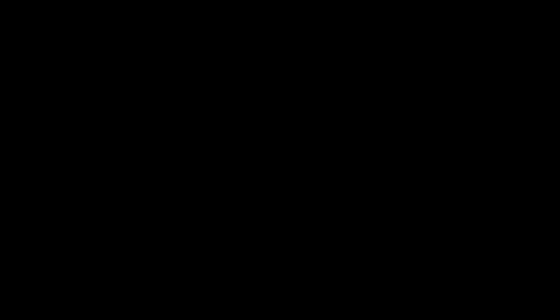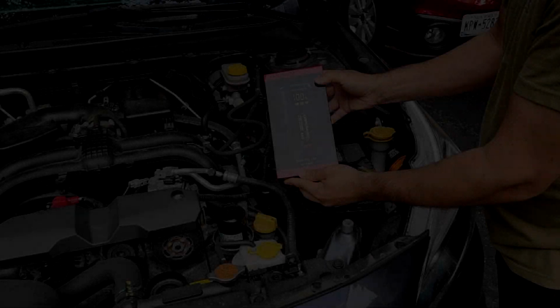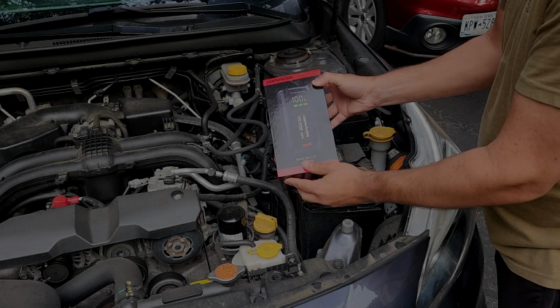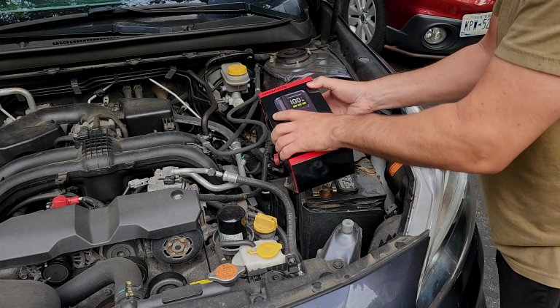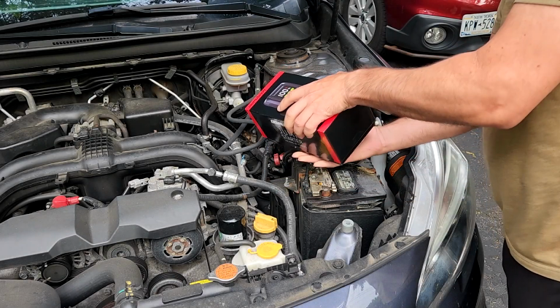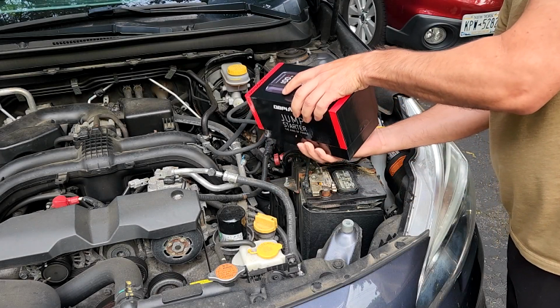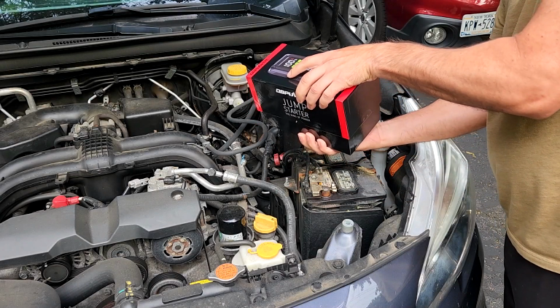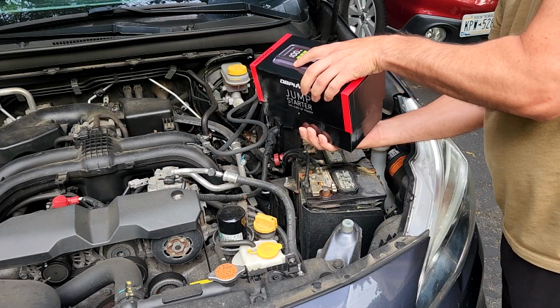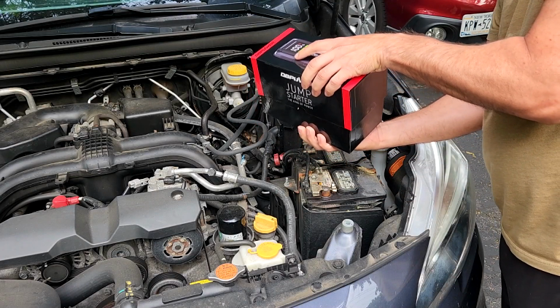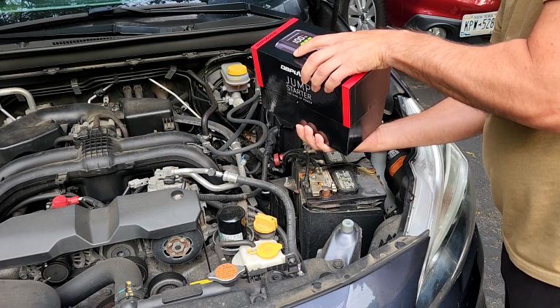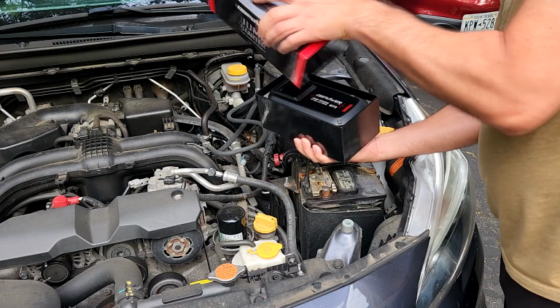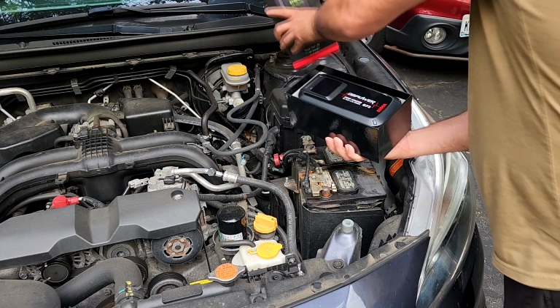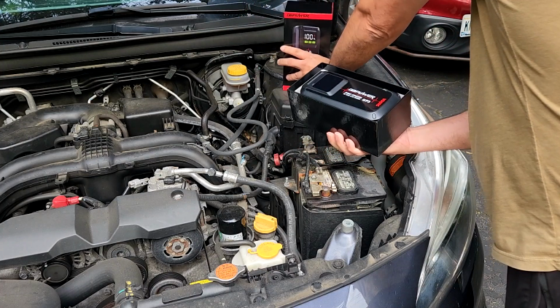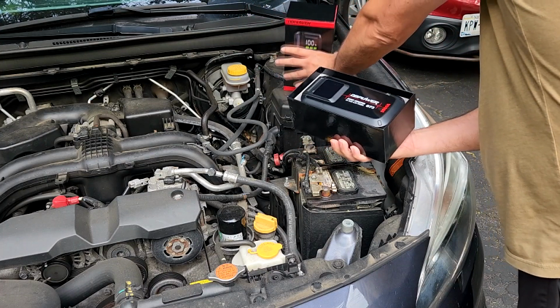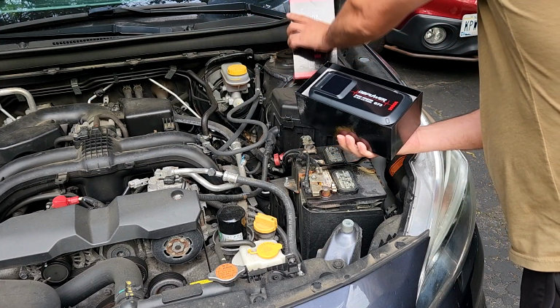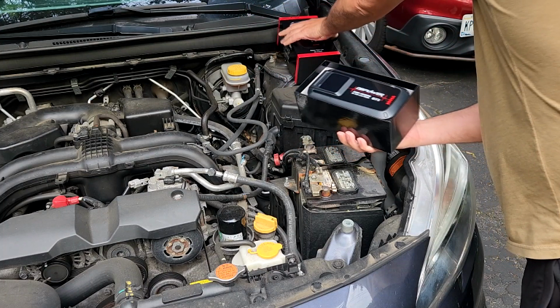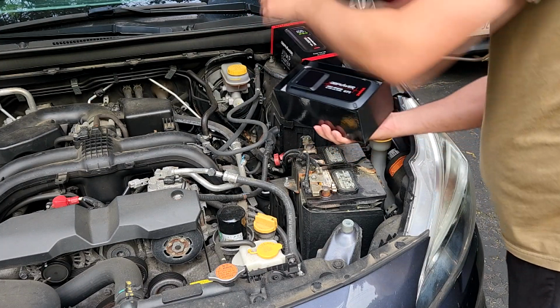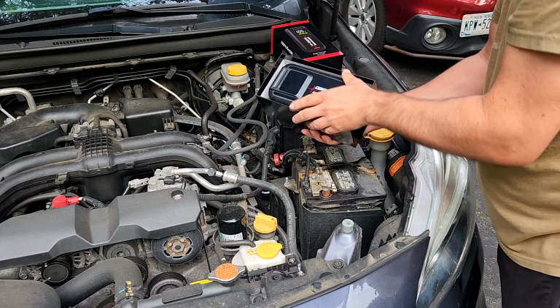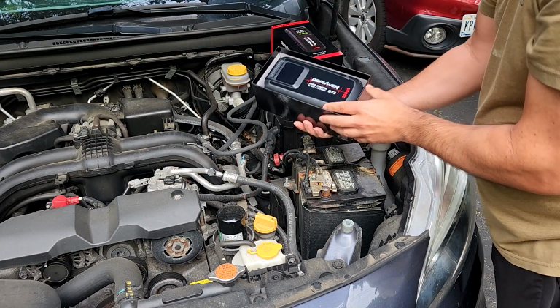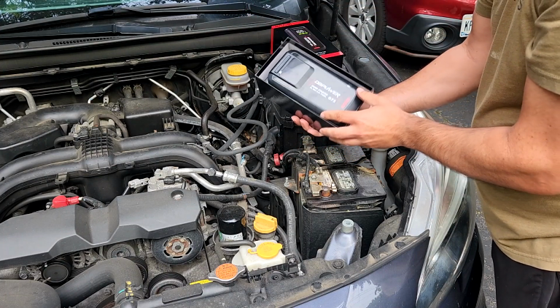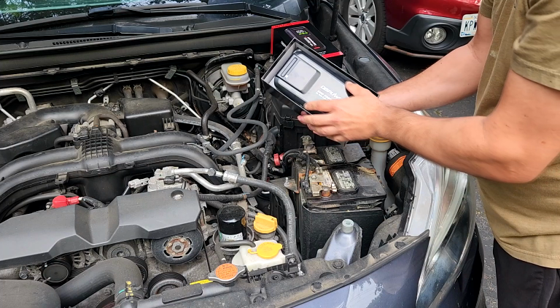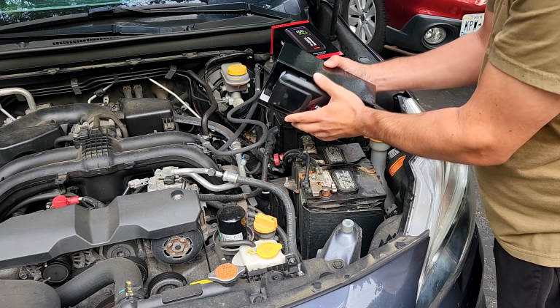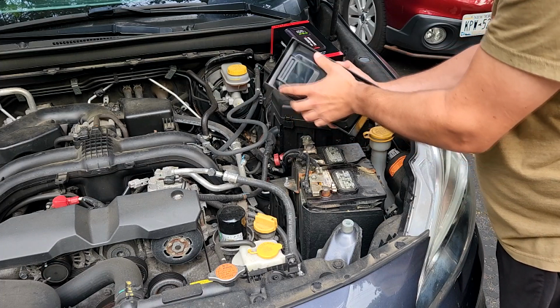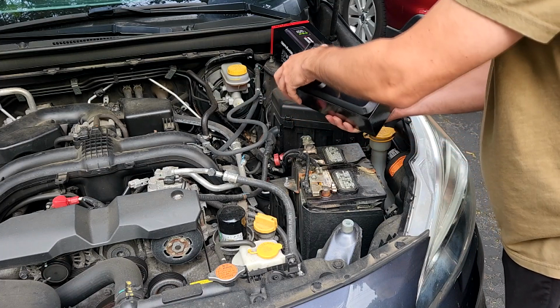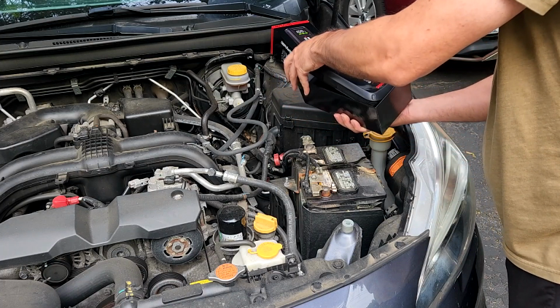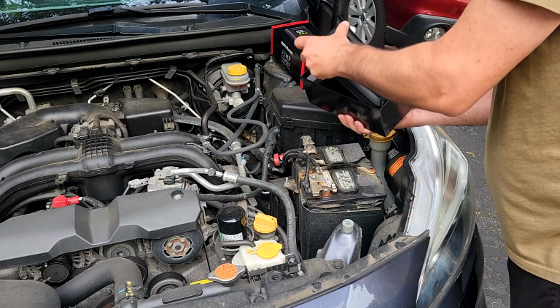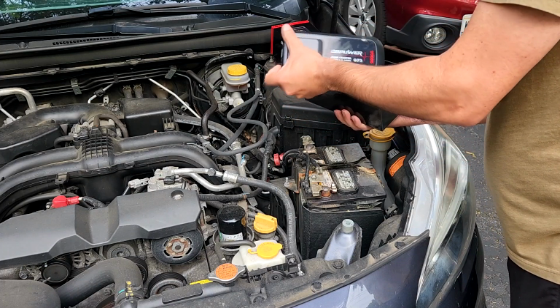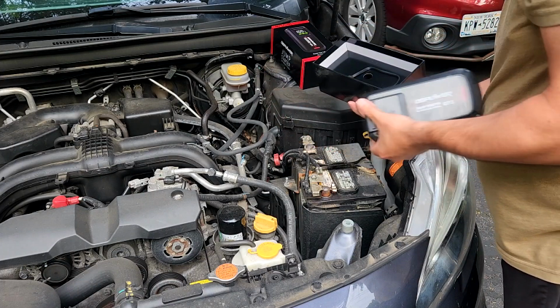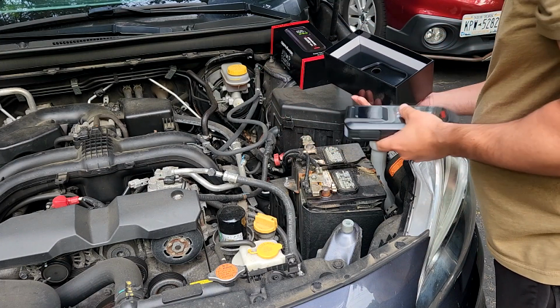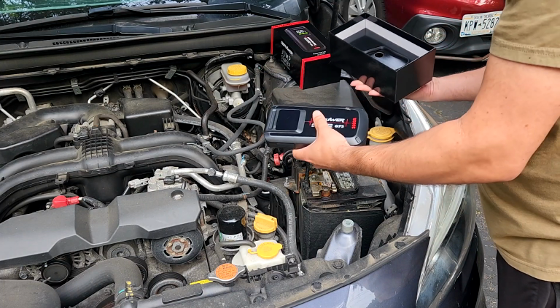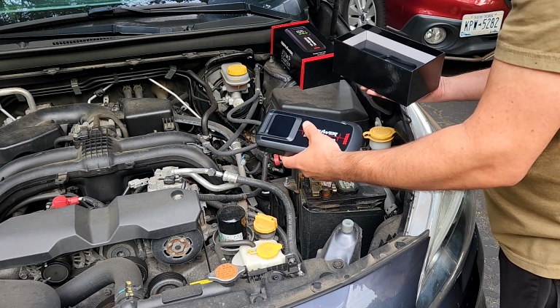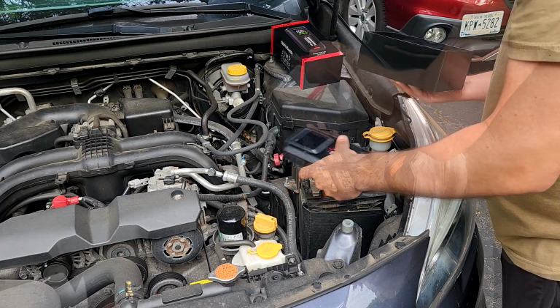This is another great jump starter from DB Power. This jump starter is a 2000 amp peak portable car jump starter for up to 8.0 liter gas and 6.0 liter diesel engines.